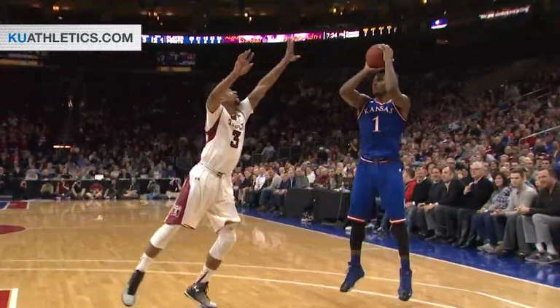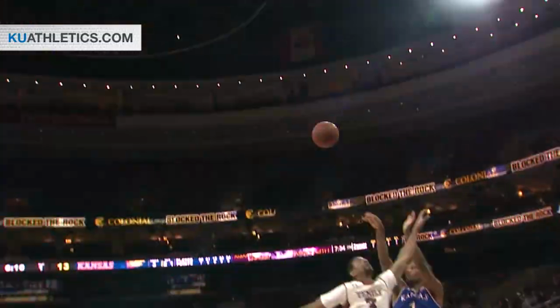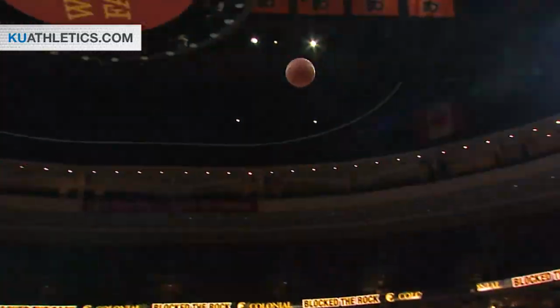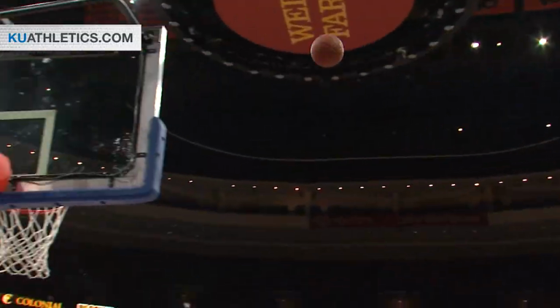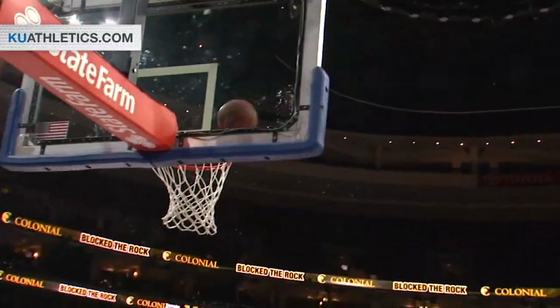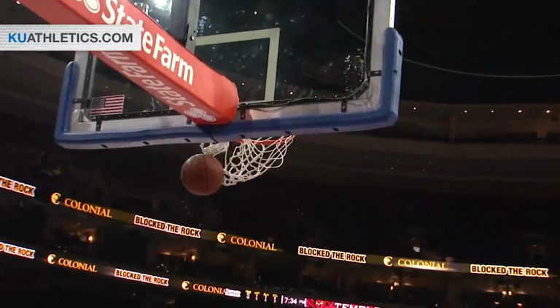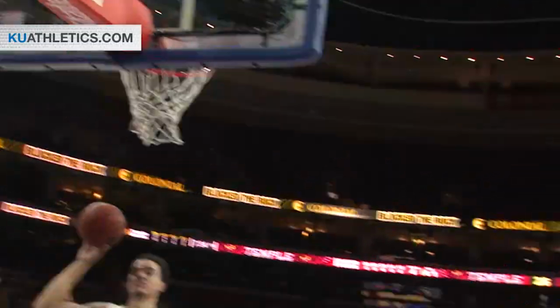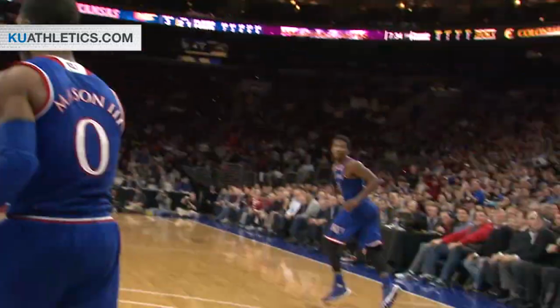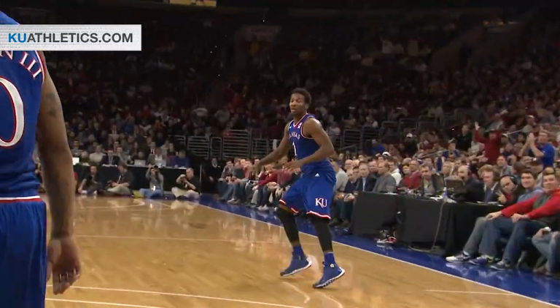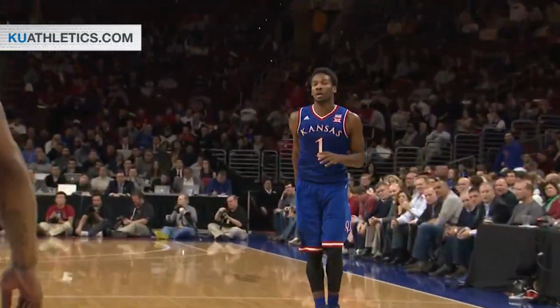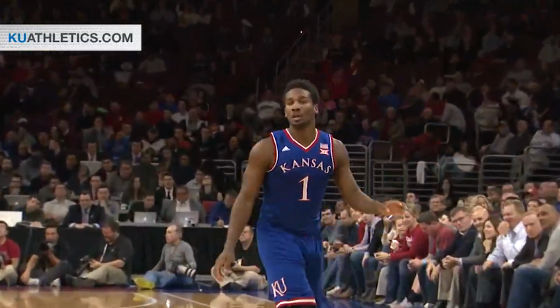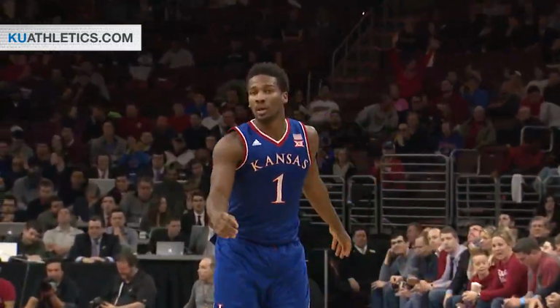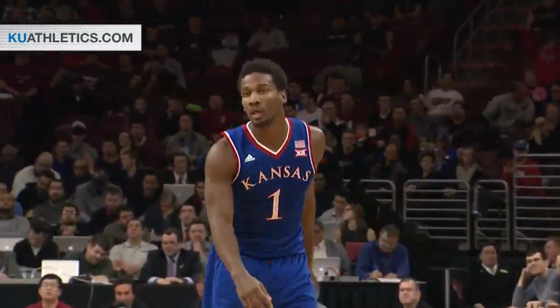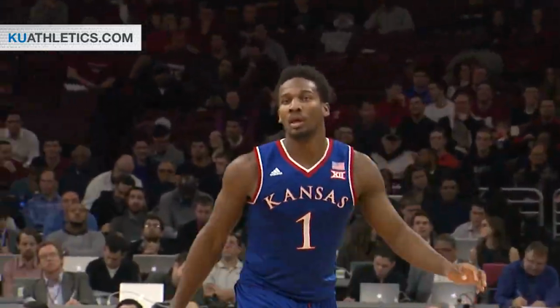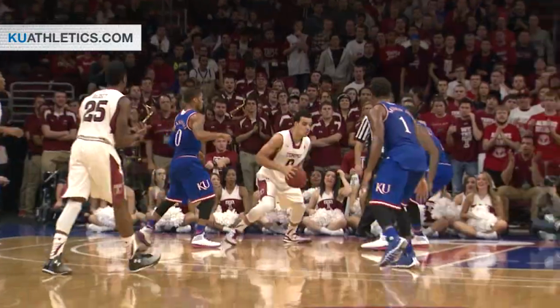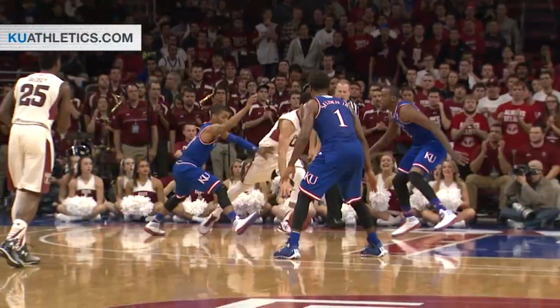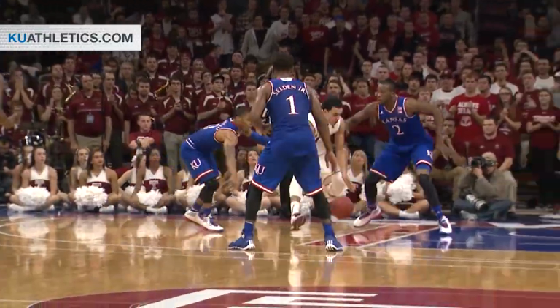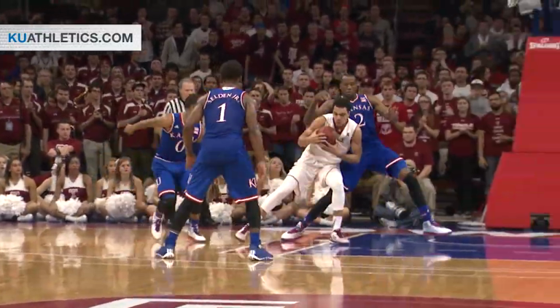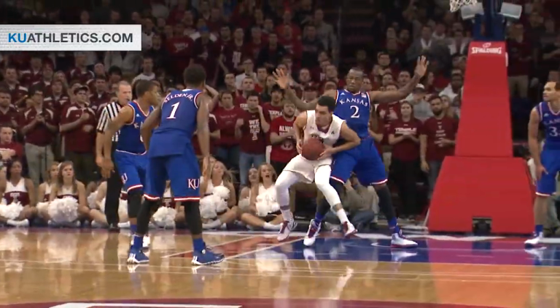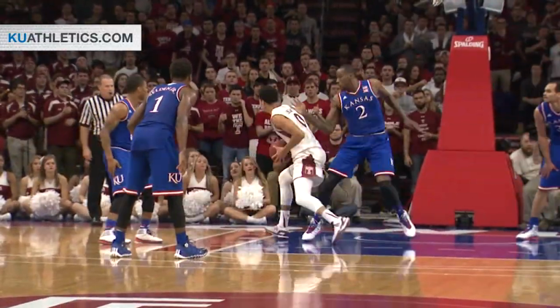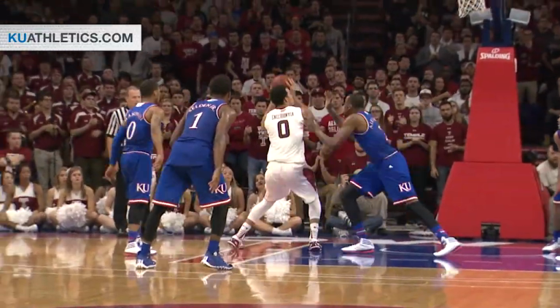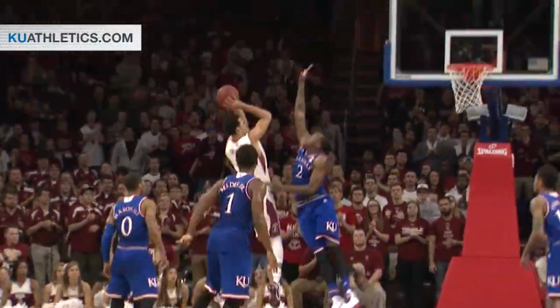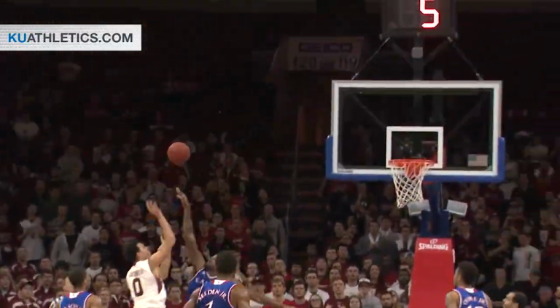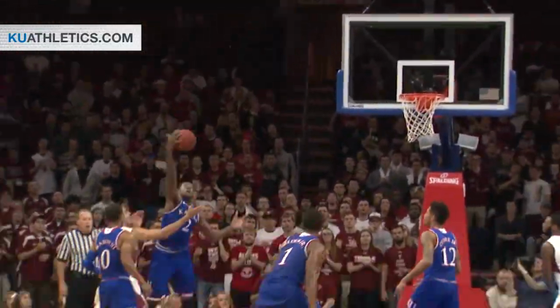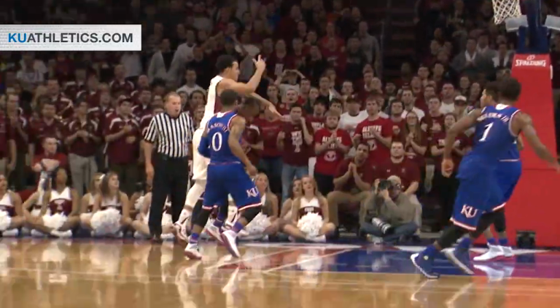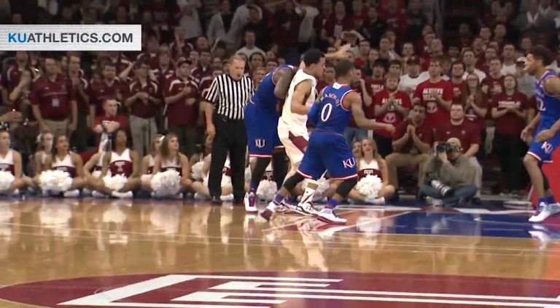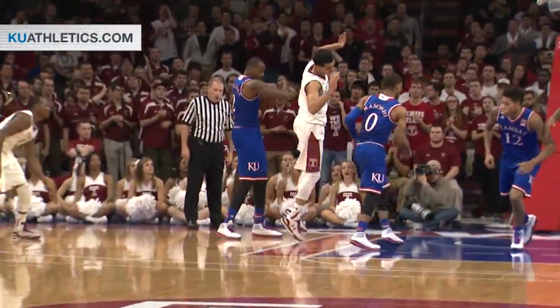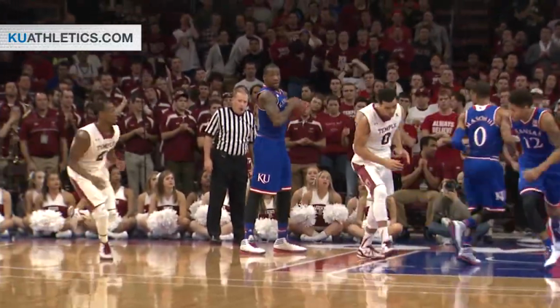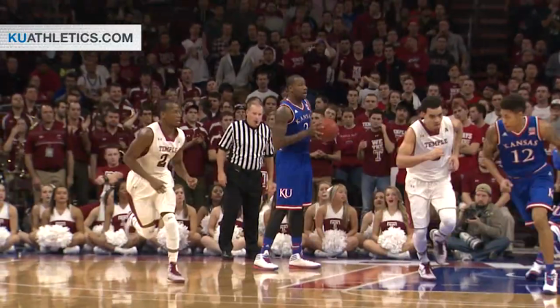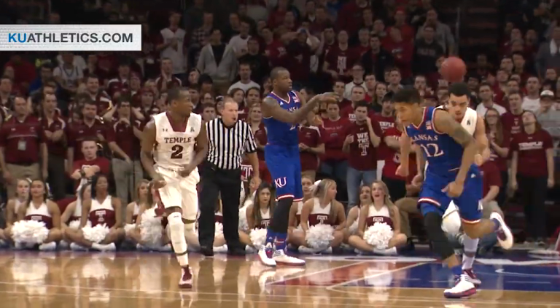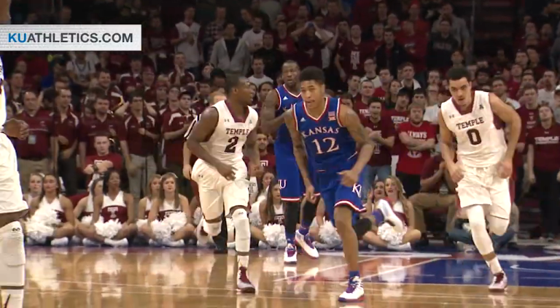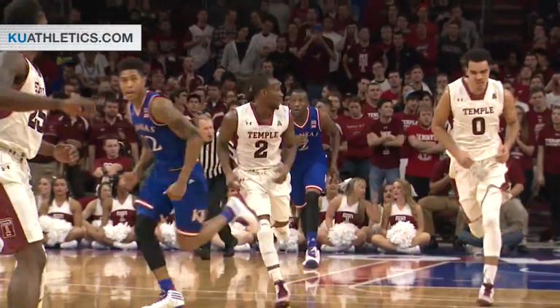Seldon a jump shot — good! From the left side, a two-point basket. Now they go baseline and a shot is blocked by Kansas, taken by Cliff Alexander.